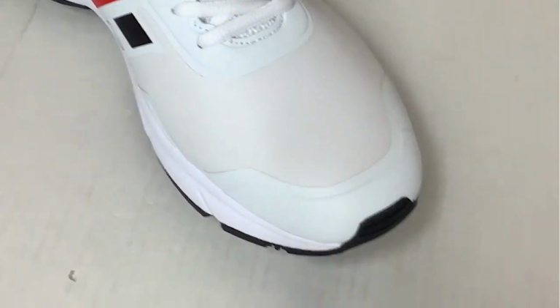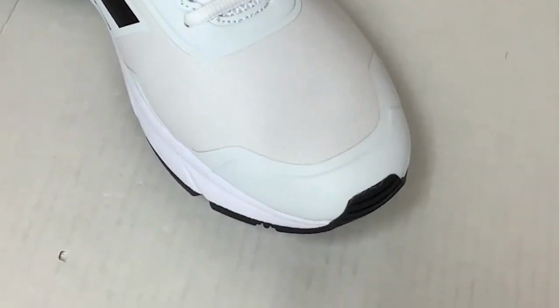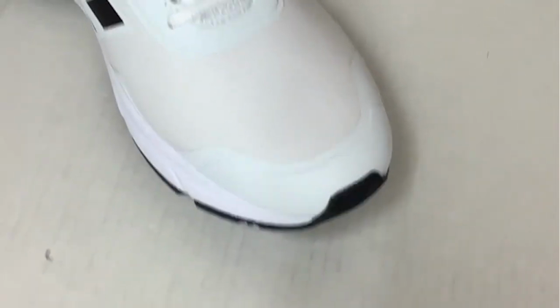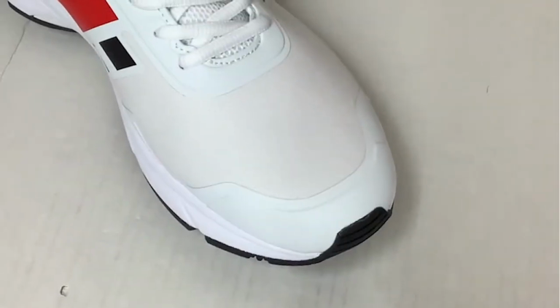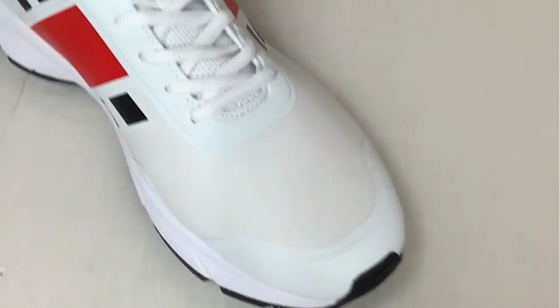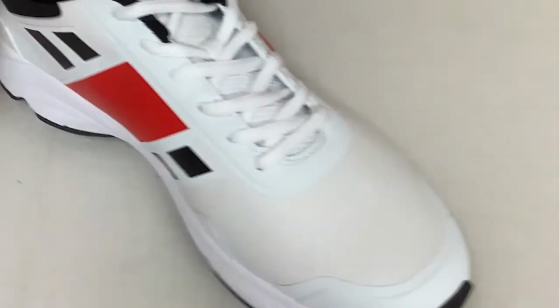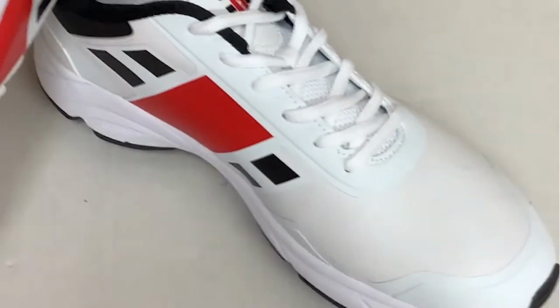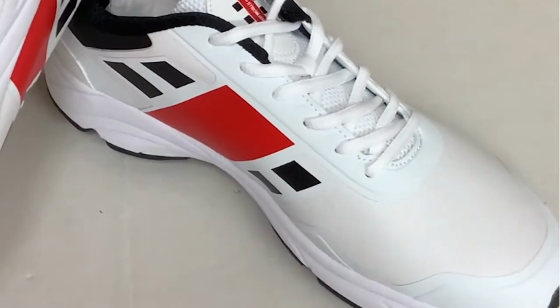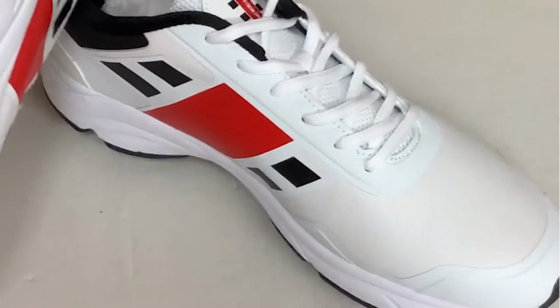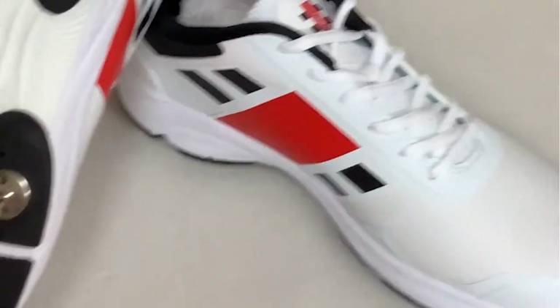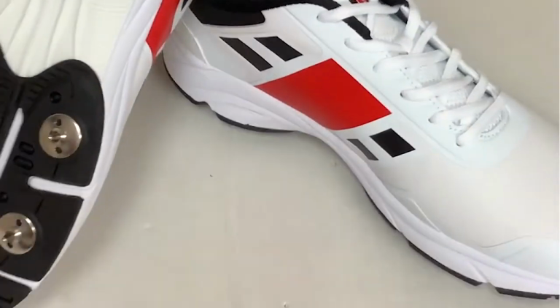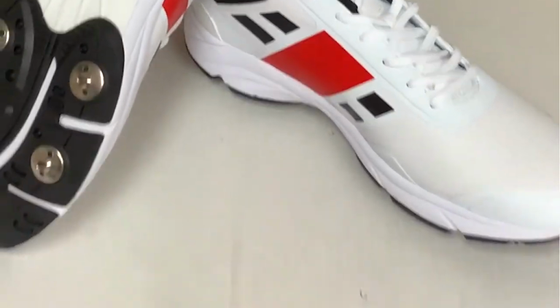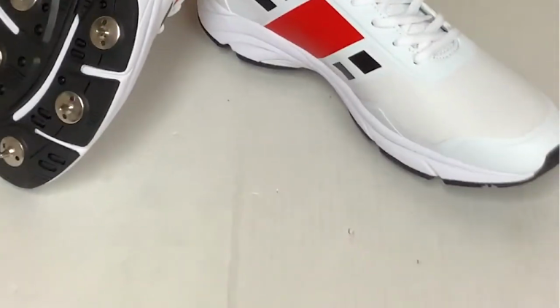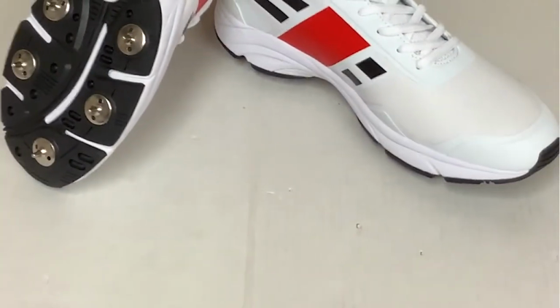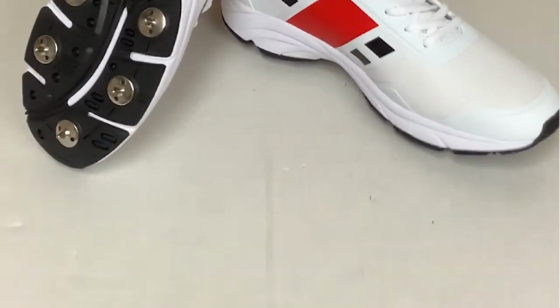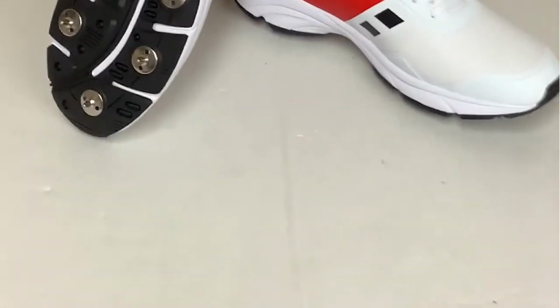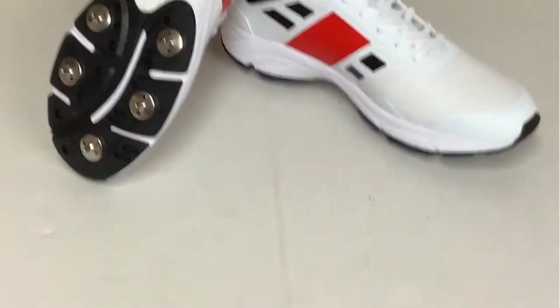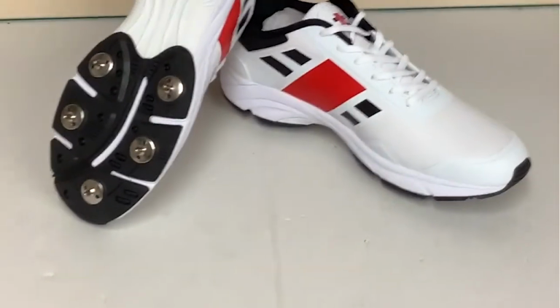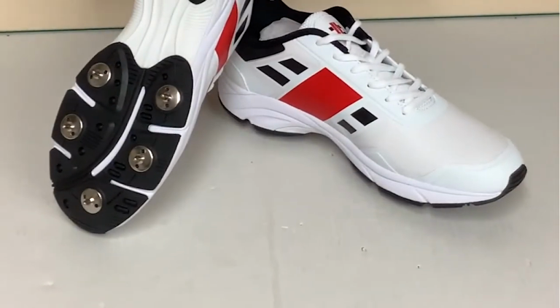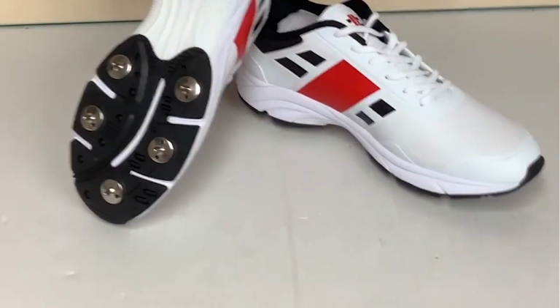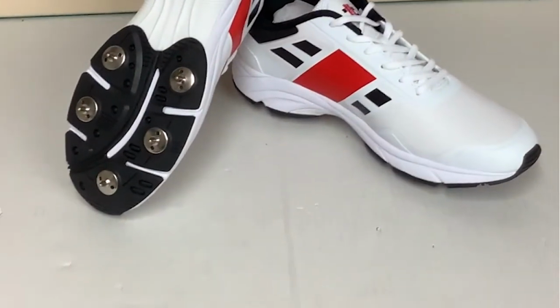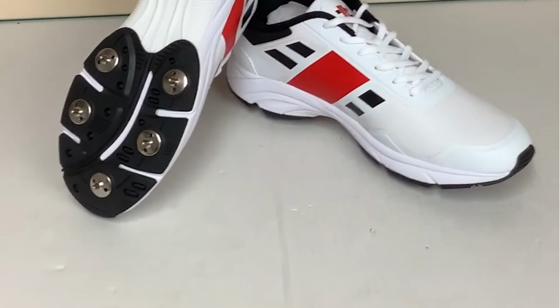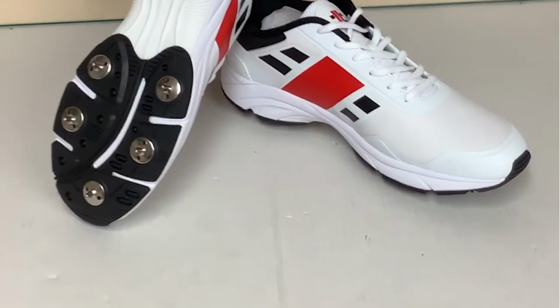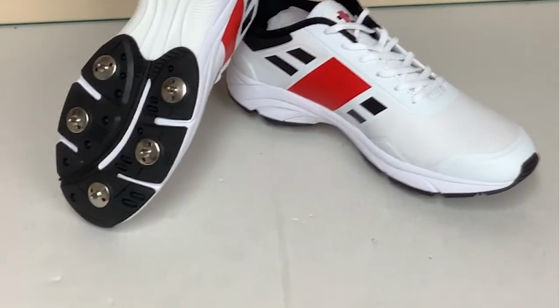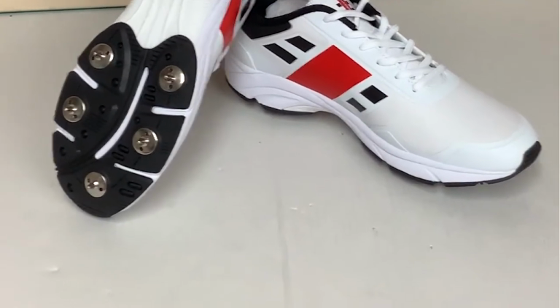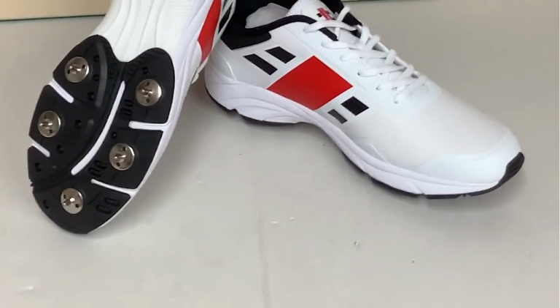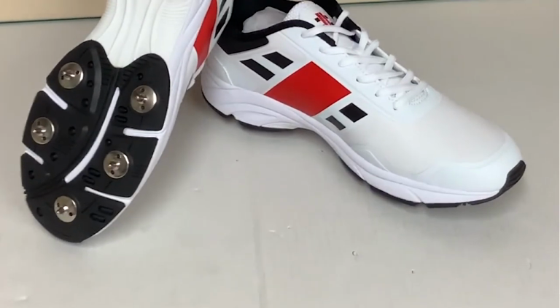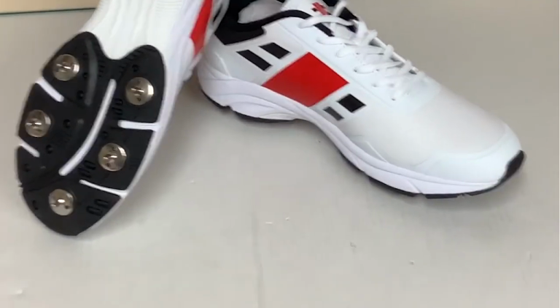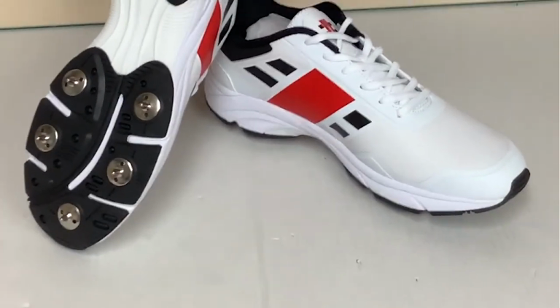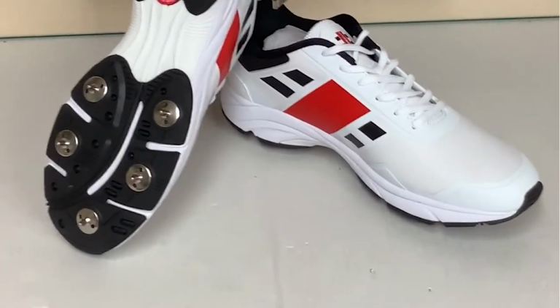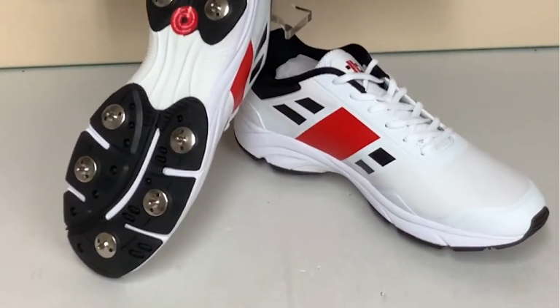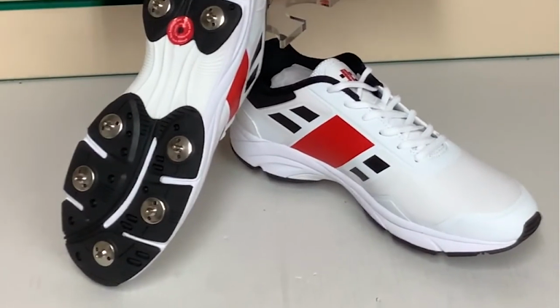The soft textile upper helps with breathability and flexibility without reducing performance. These shoes are perfect for cricketers of all standards, giving you a high quality shoe at a fair and reasonable price of just £43.95, so don't delay.